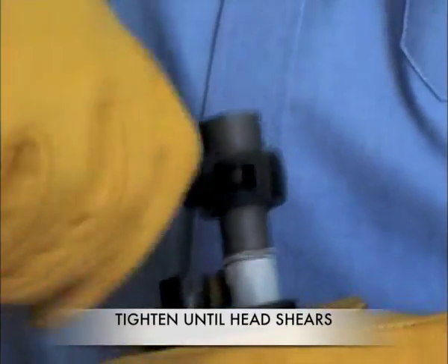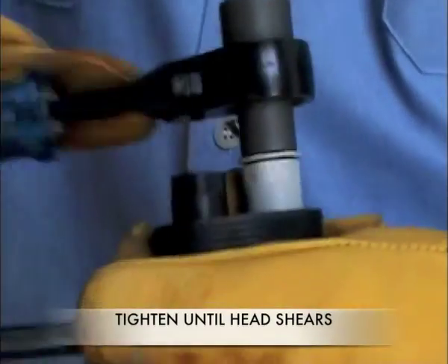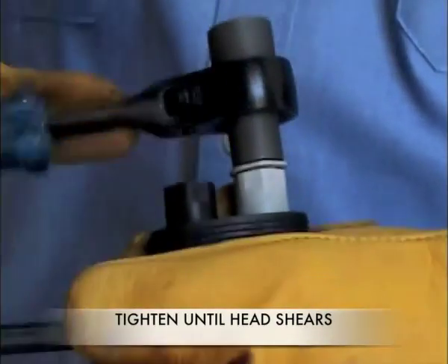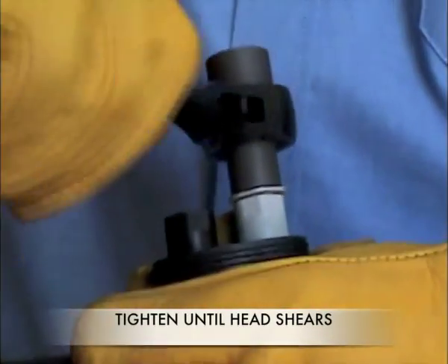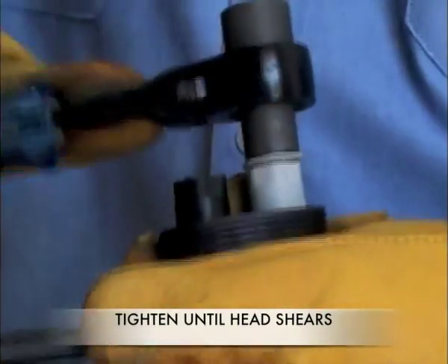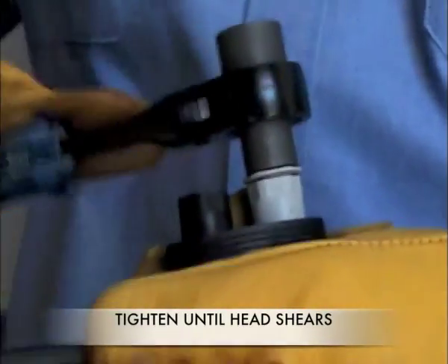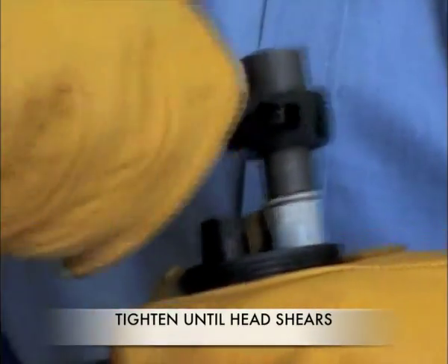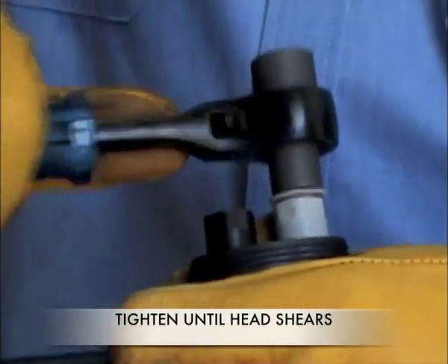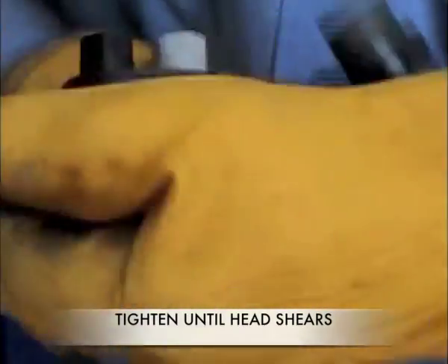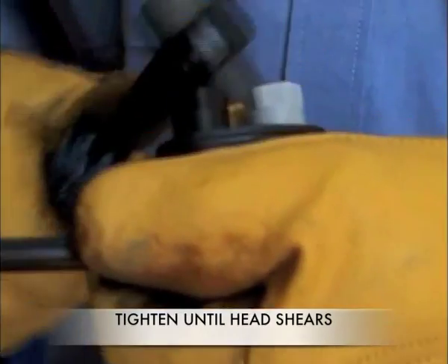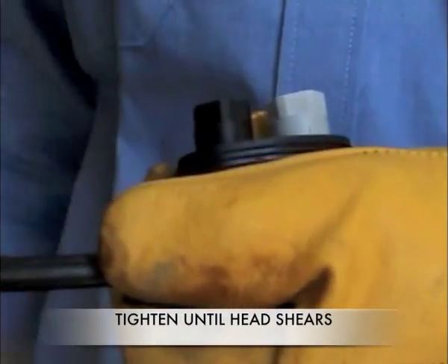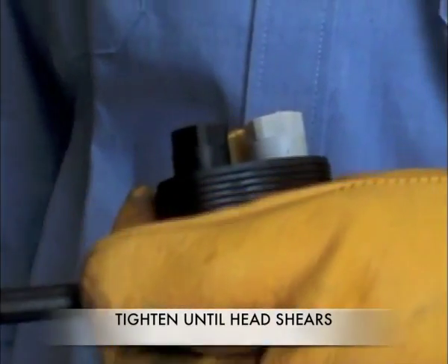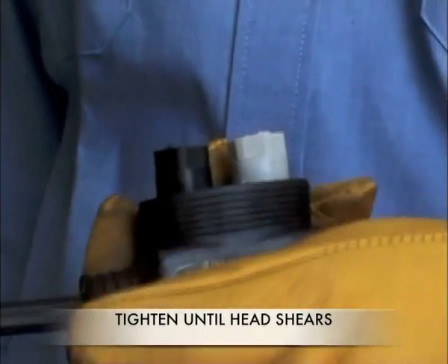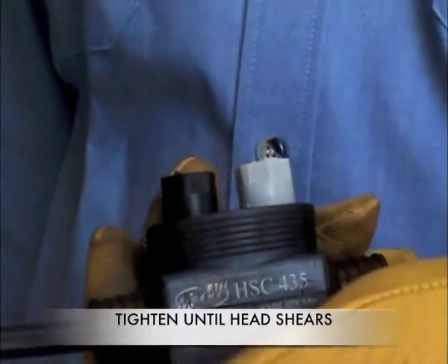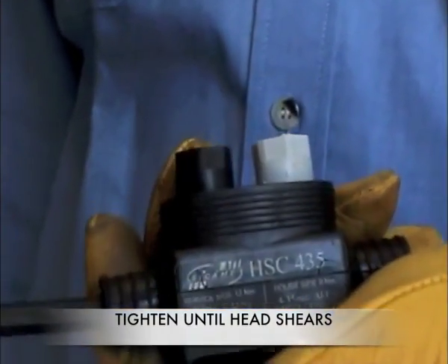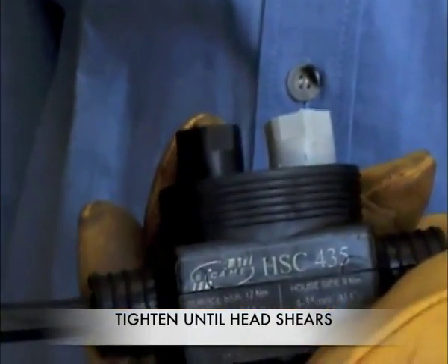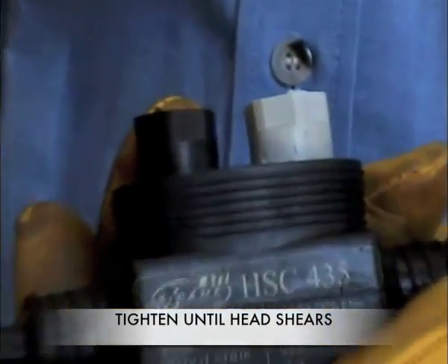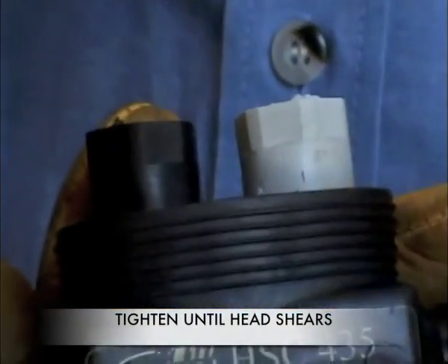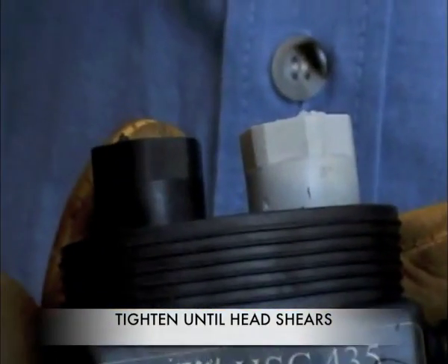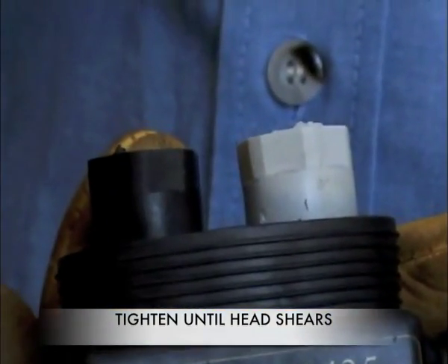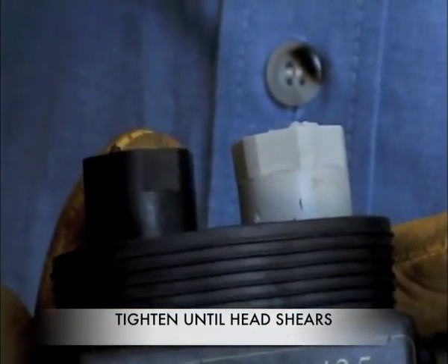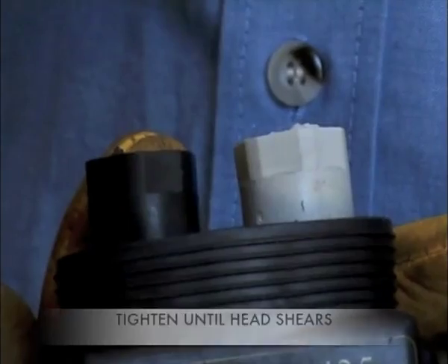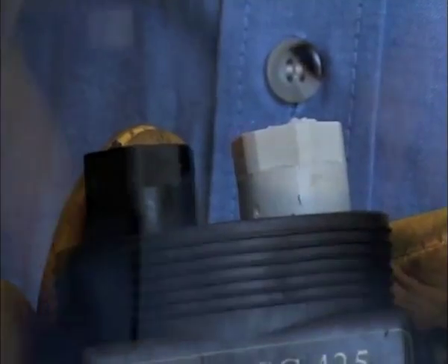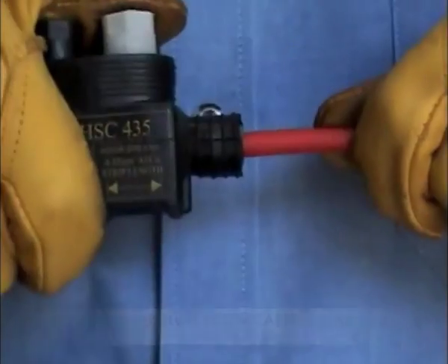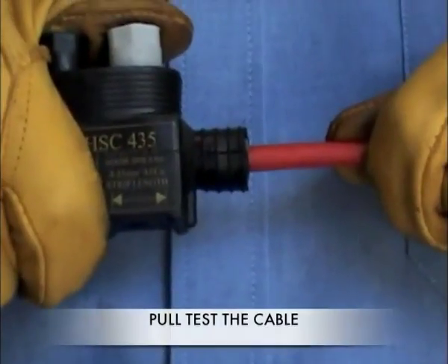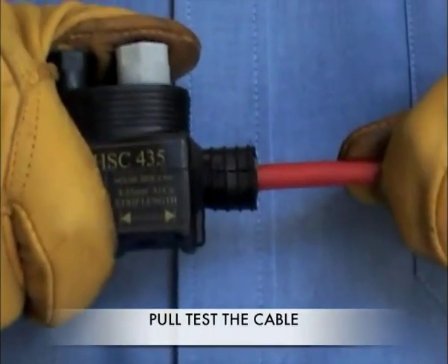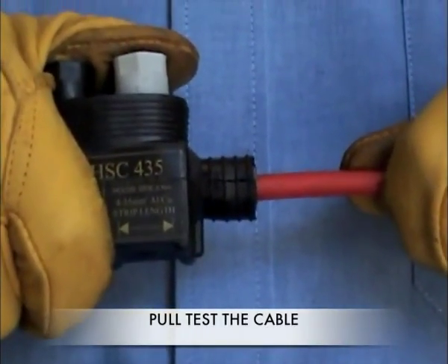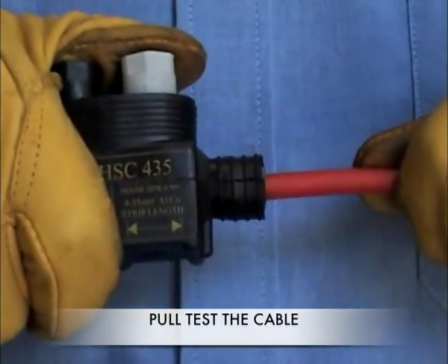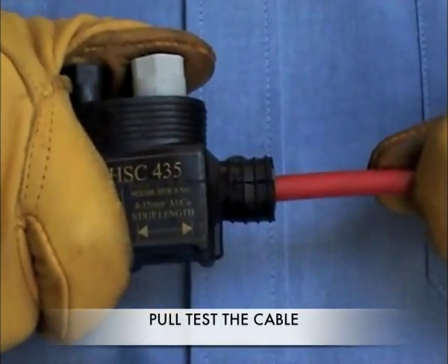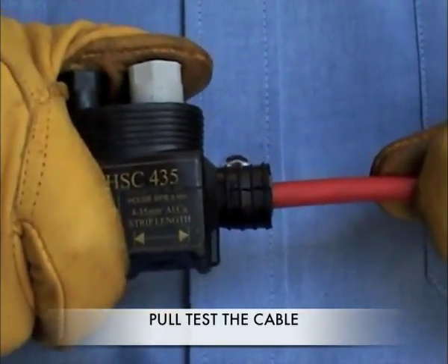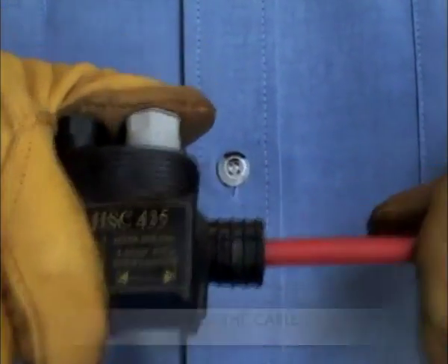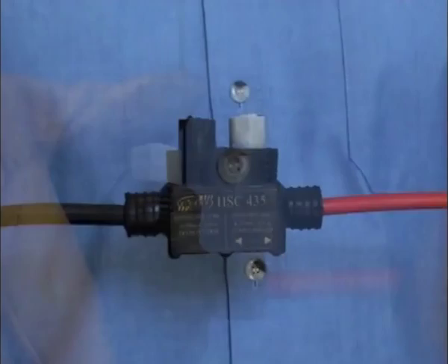Tighten the grey bolt as shown until the nut shears off. Do not tighten the bolt any further. Pull on the cable to test the connection — it should not move or dislodge.